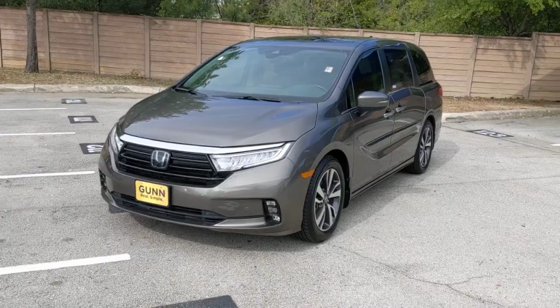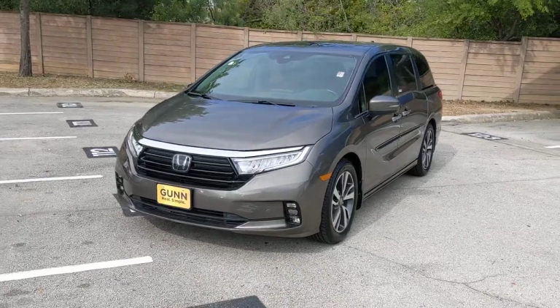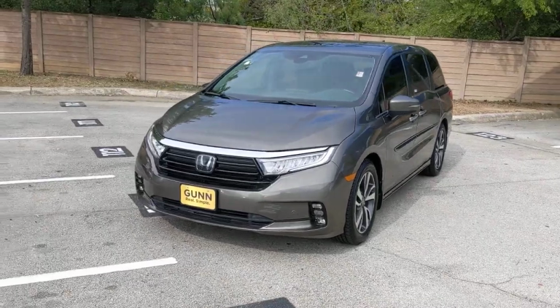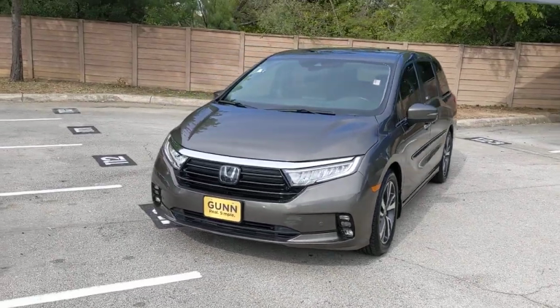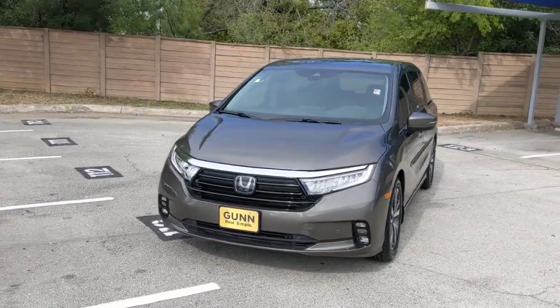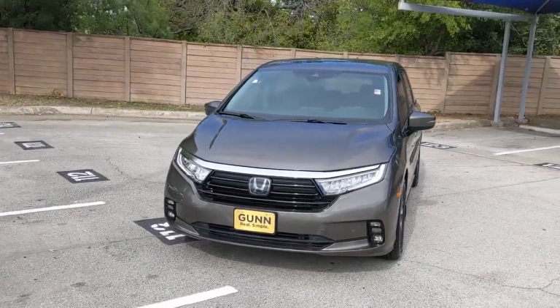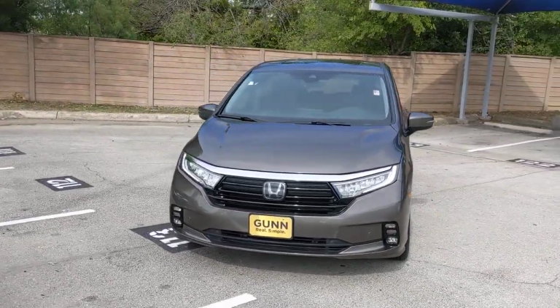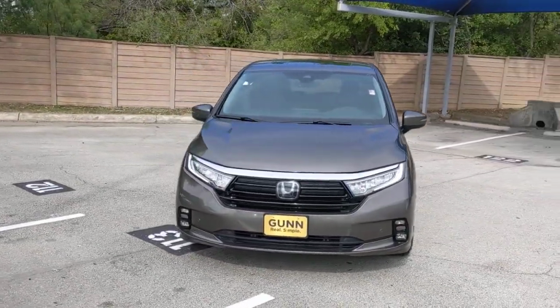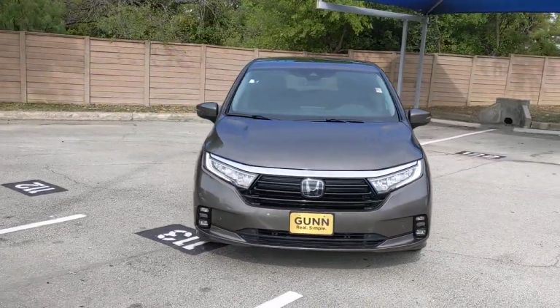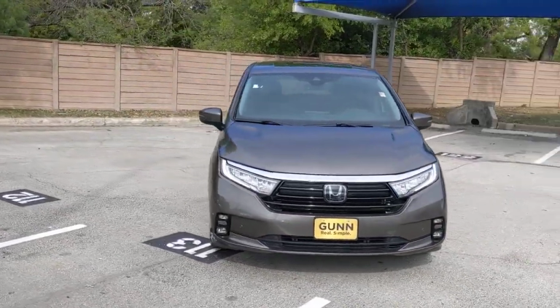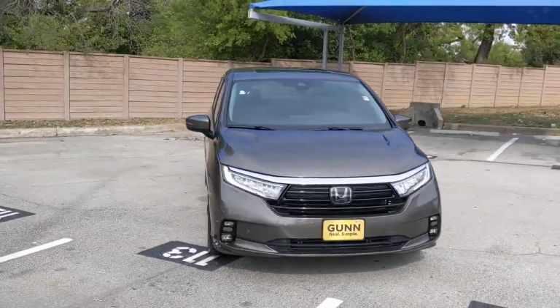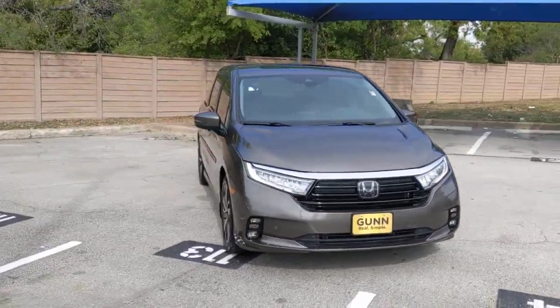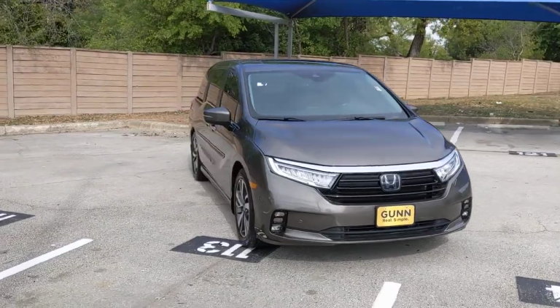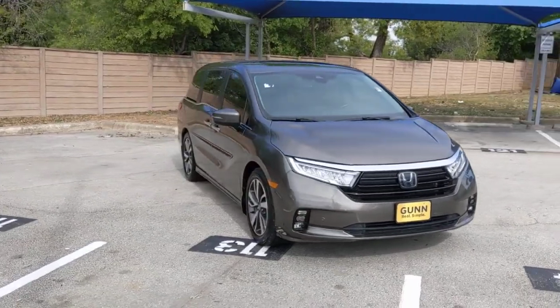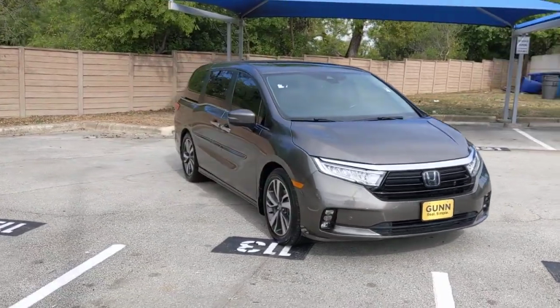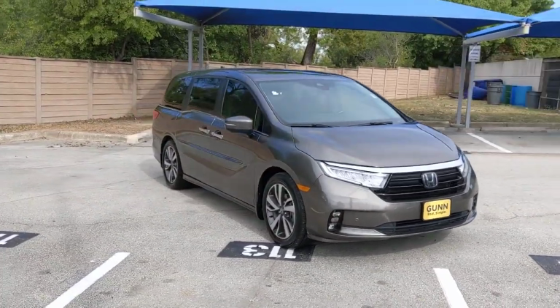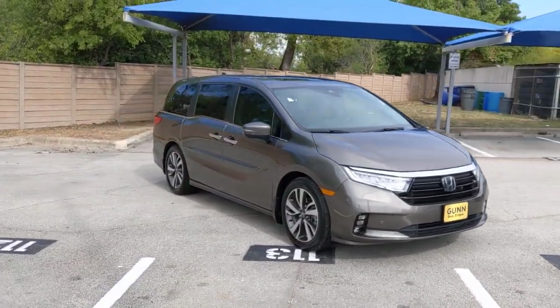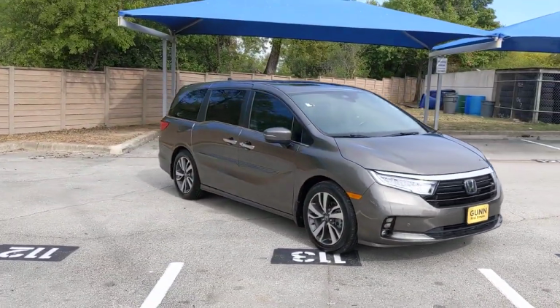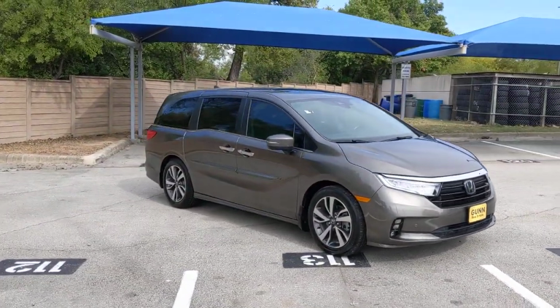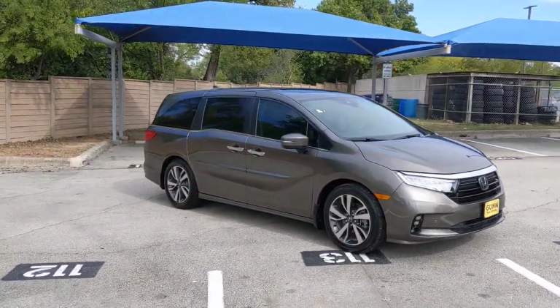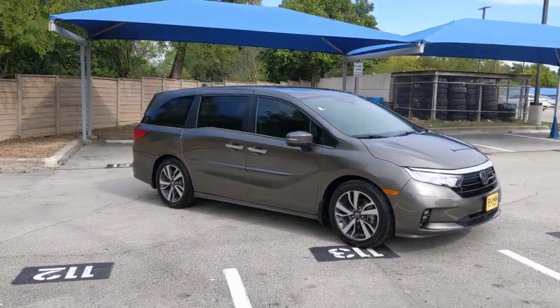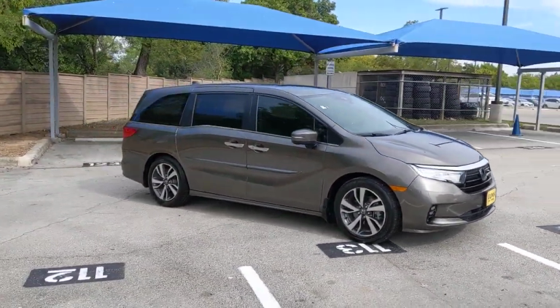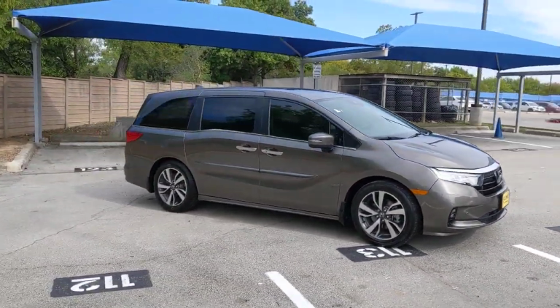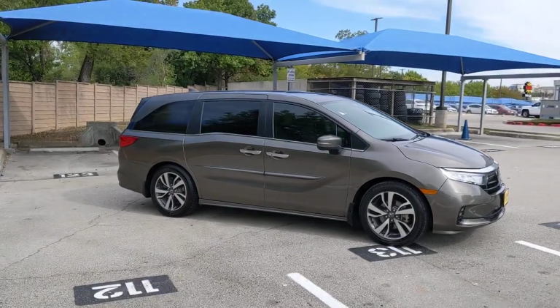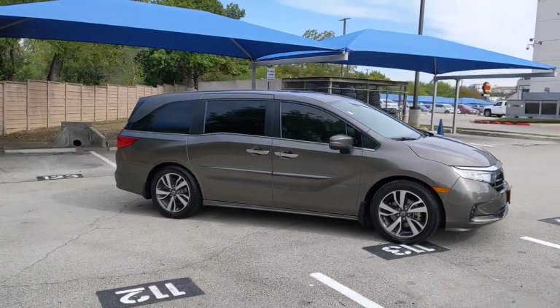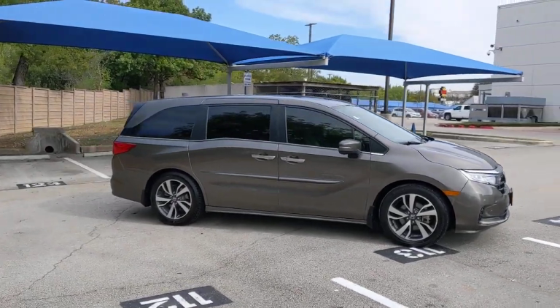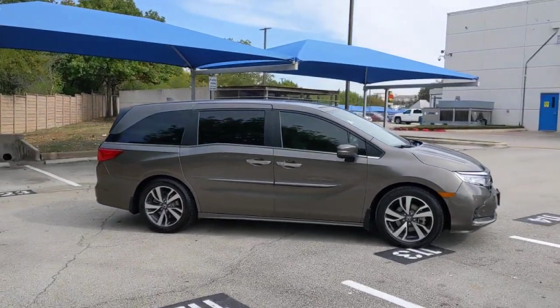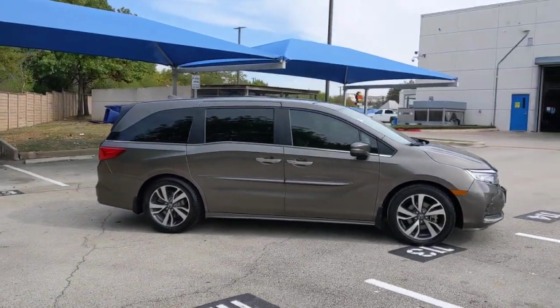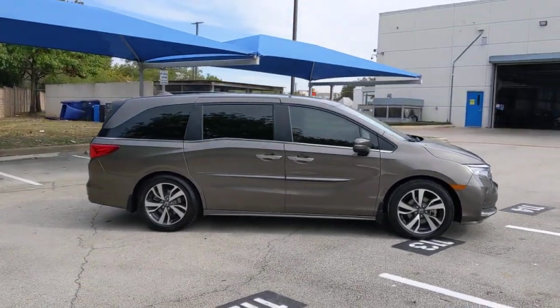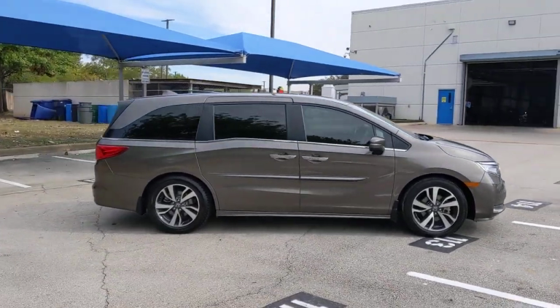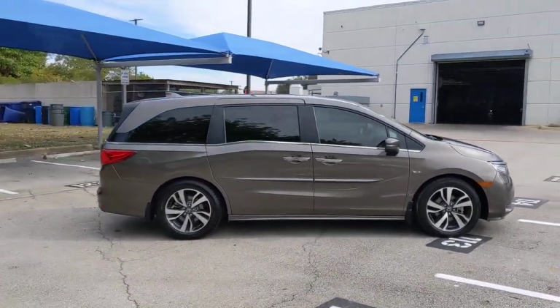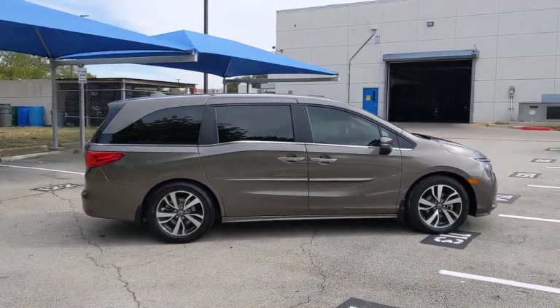Get acquainted with the 2021 Honda Odyssey. With less than 50,000 miles on the odometer, this vehicle provides excellent value. You'll feel safe and relaxed on every excursion in this comfortable and stylish Odyssey.